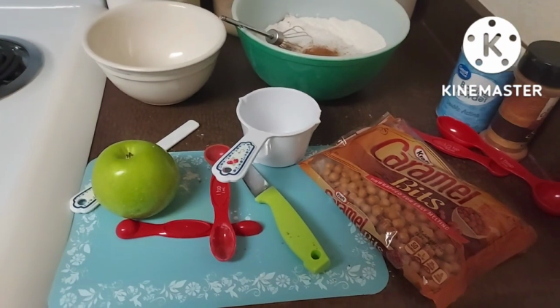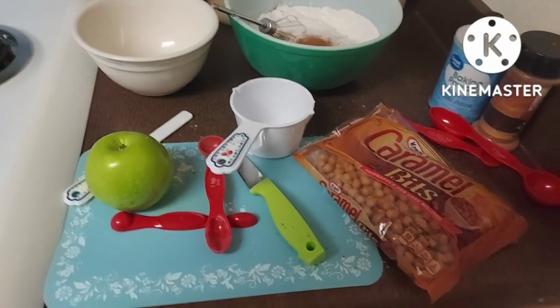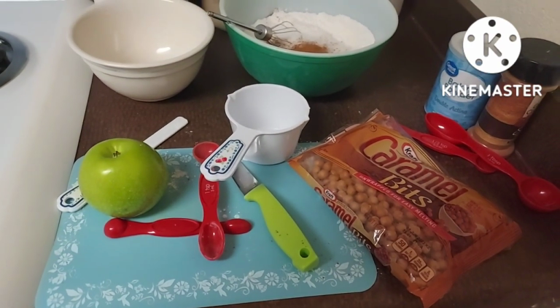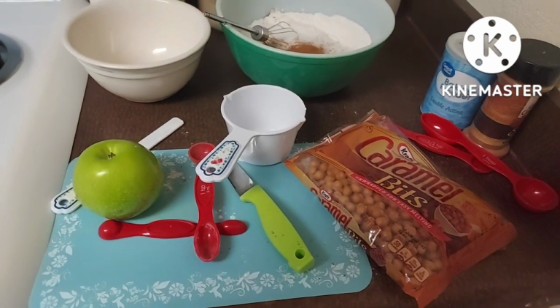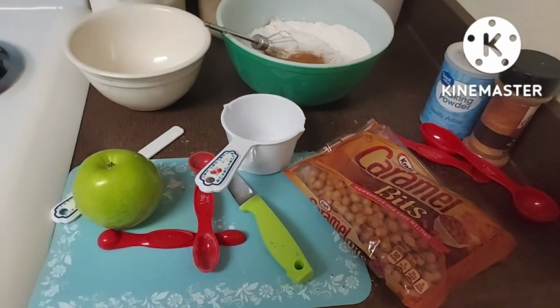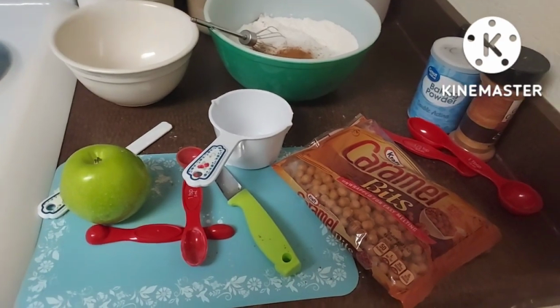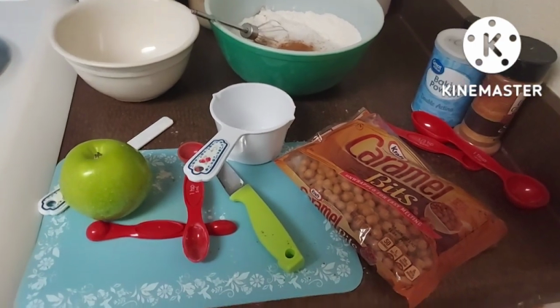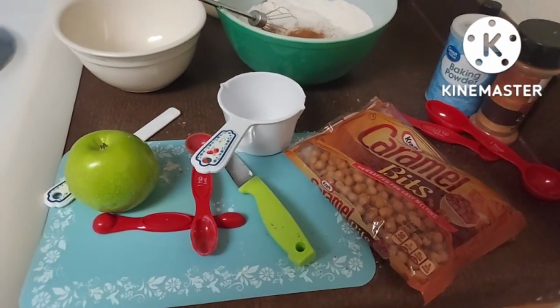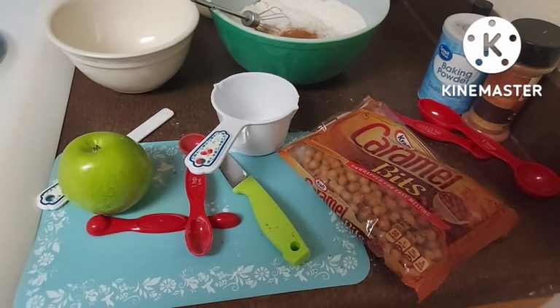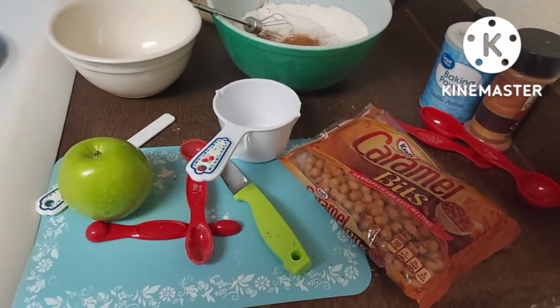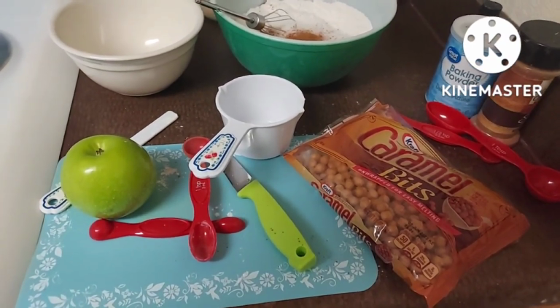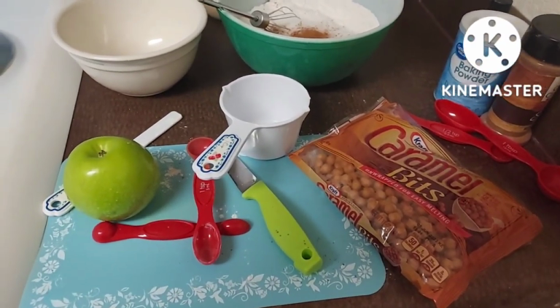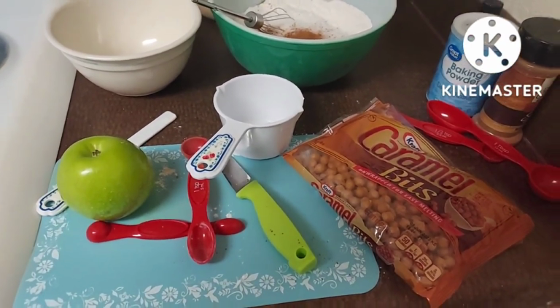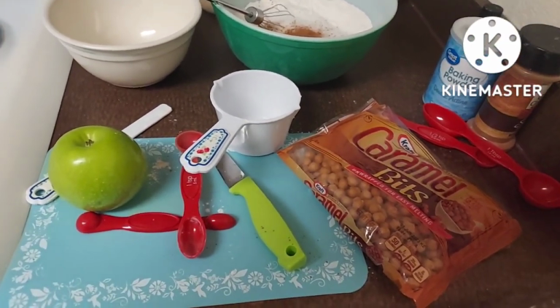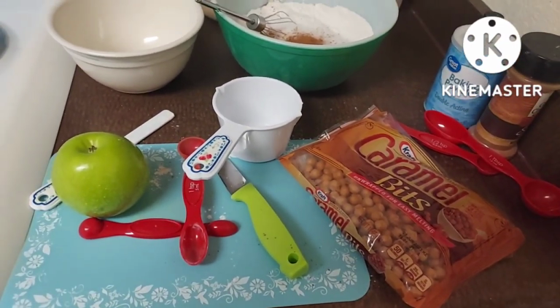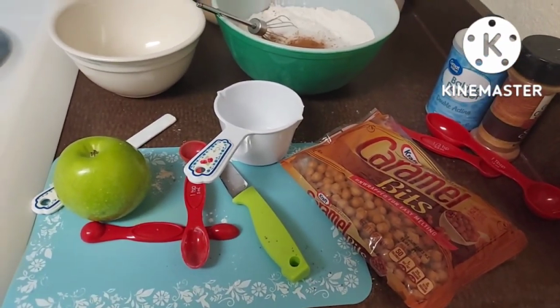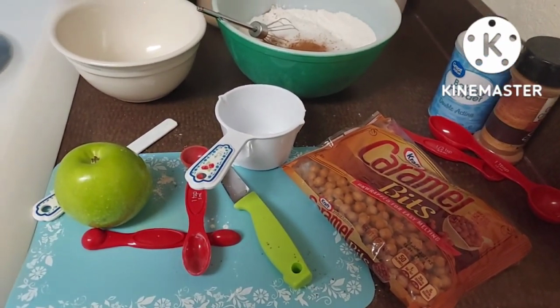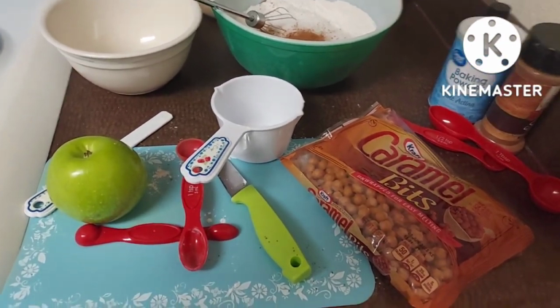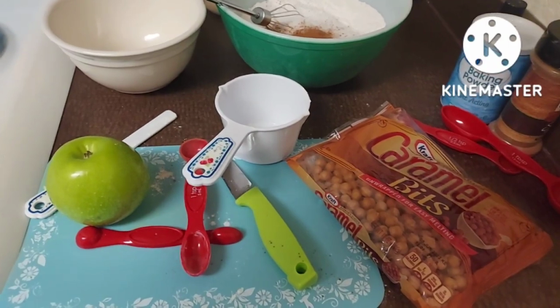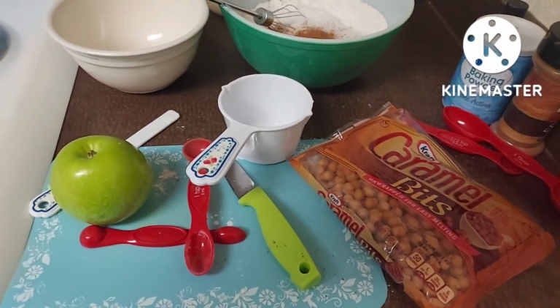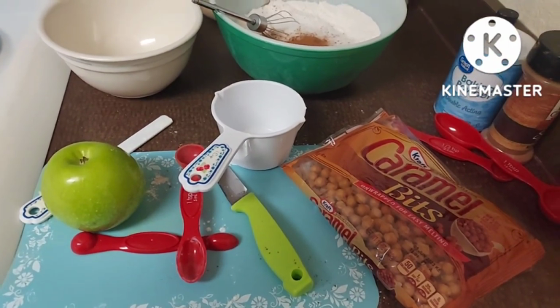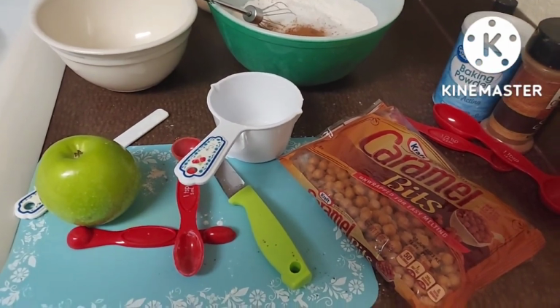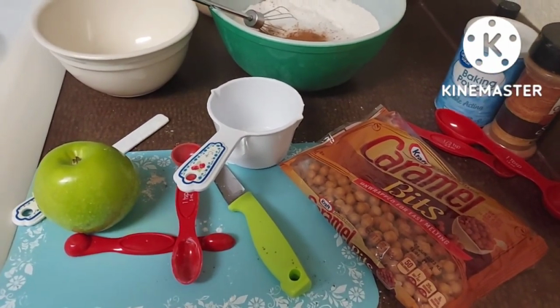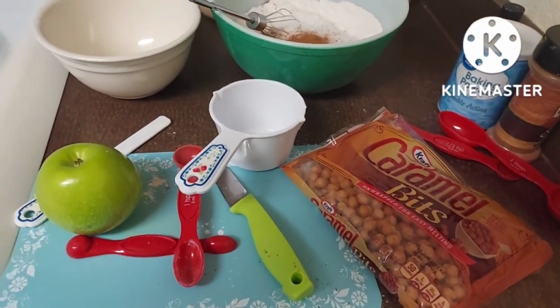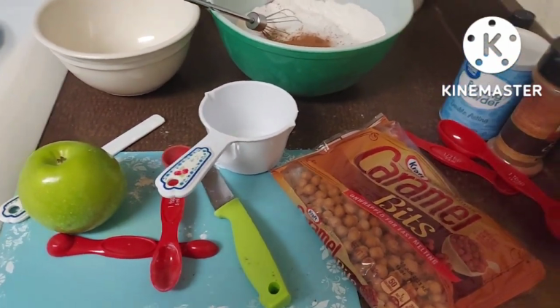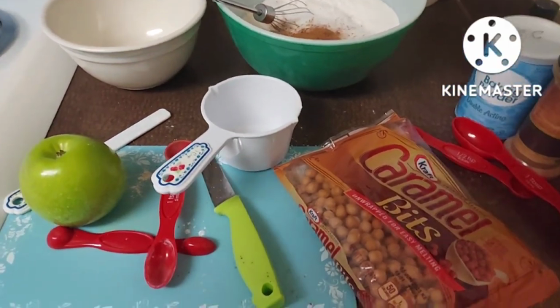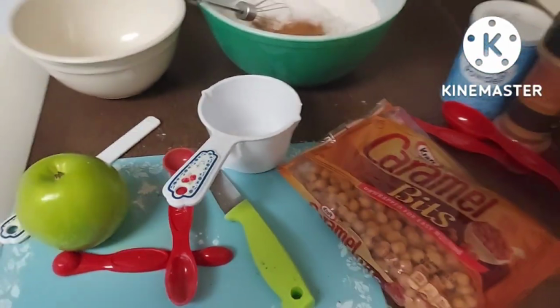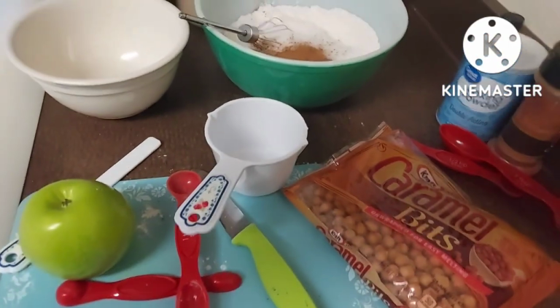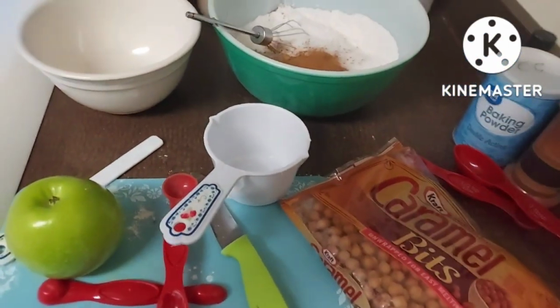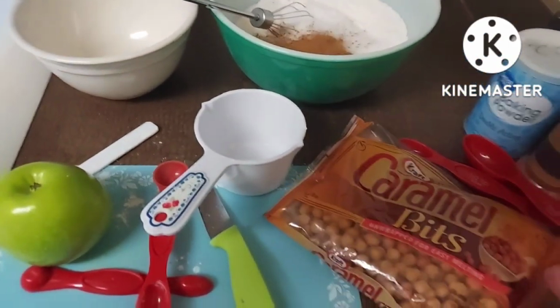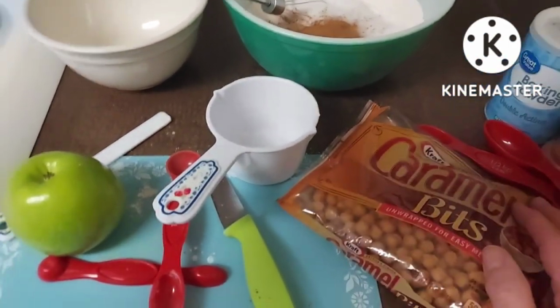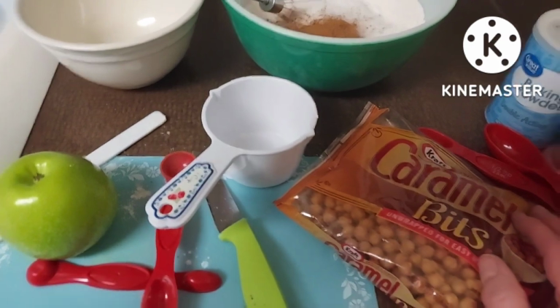Hello guys, it's Carol. How are you? I'm about to make caramel apple muffins — caramel, however you want to pronounce it. Caramel apple muffins is what I'm going to say.